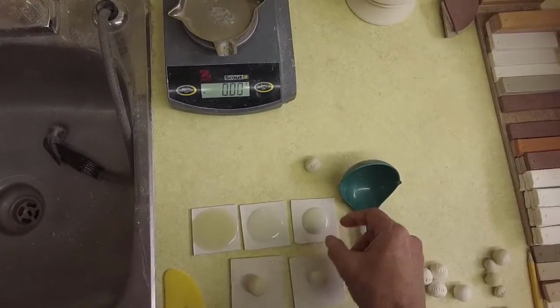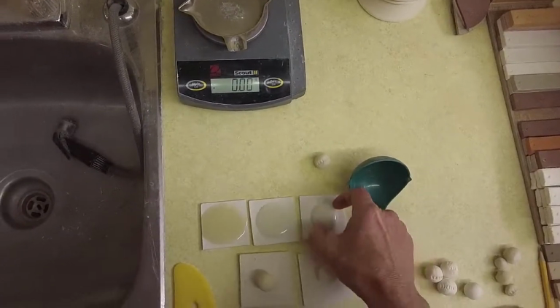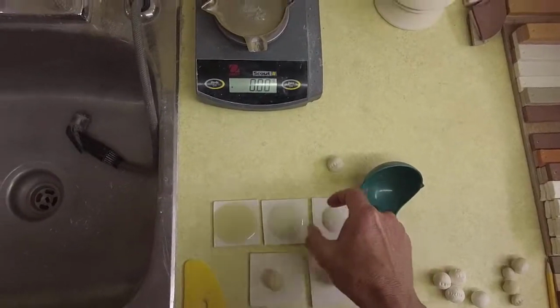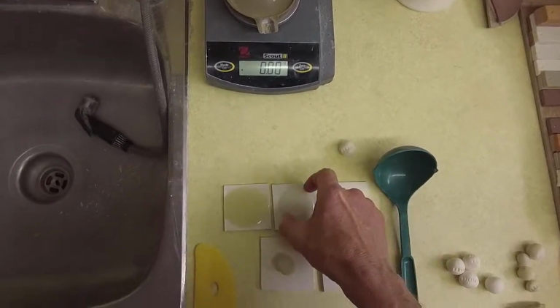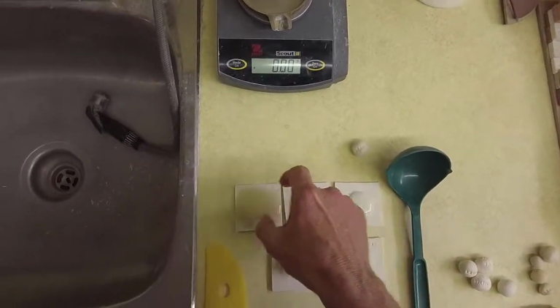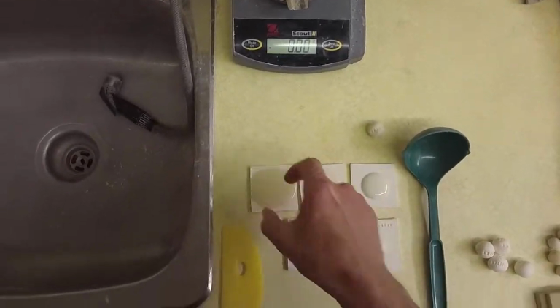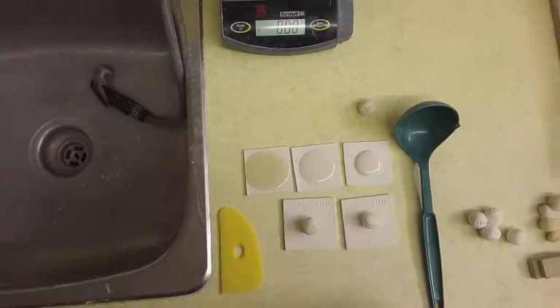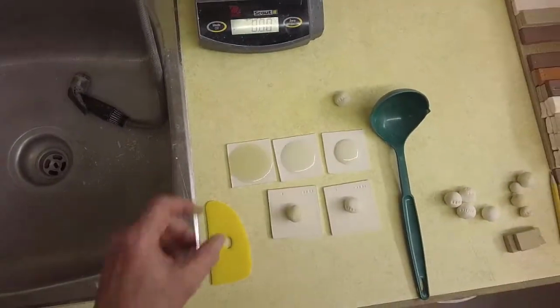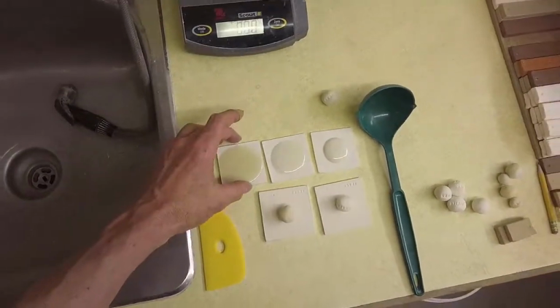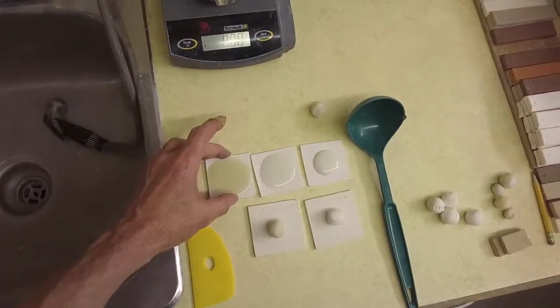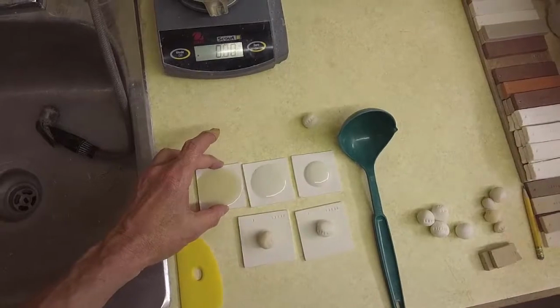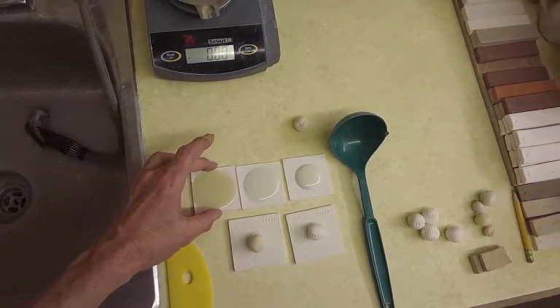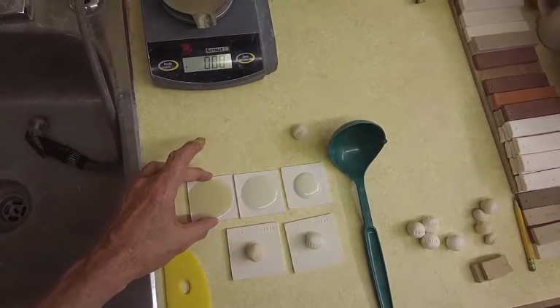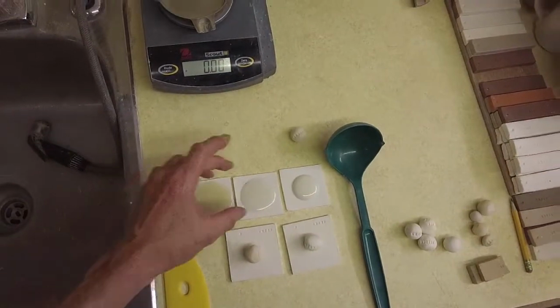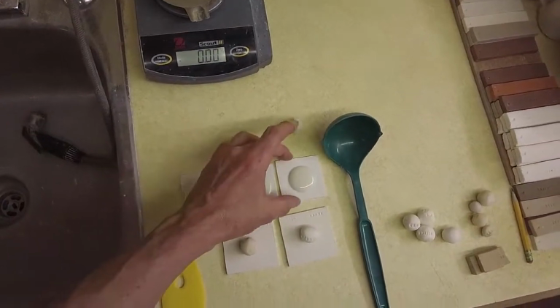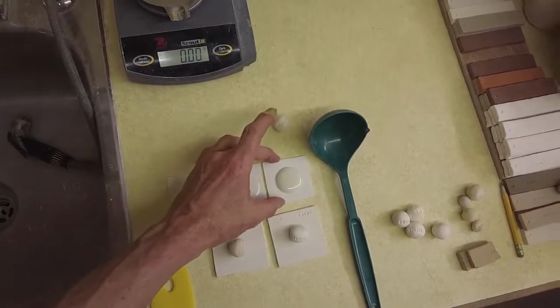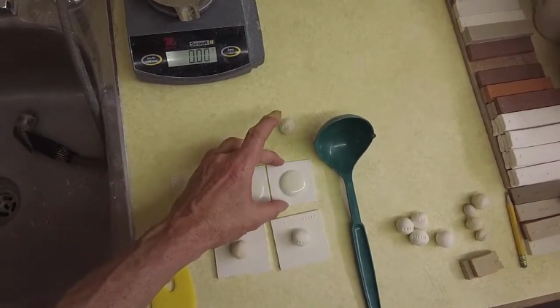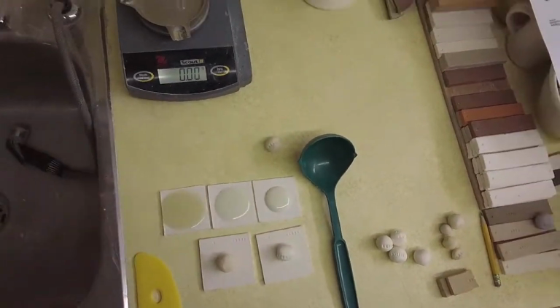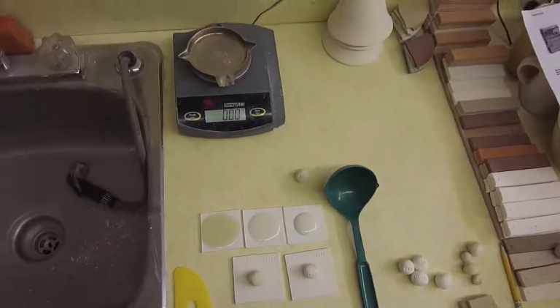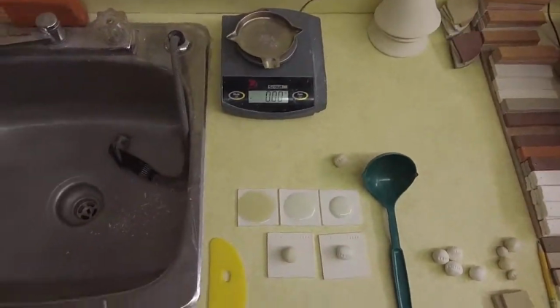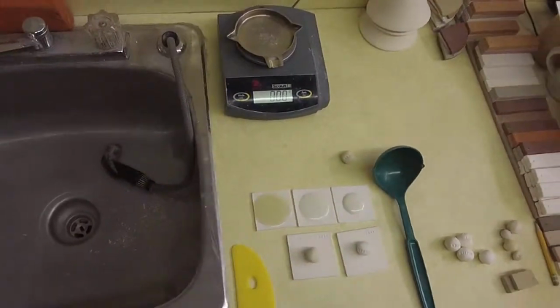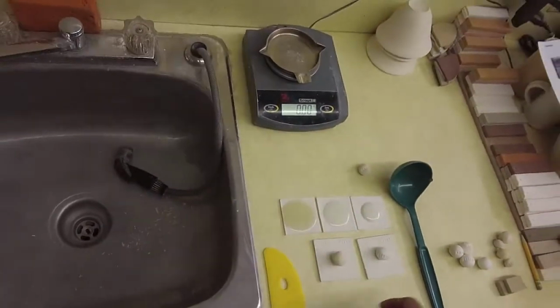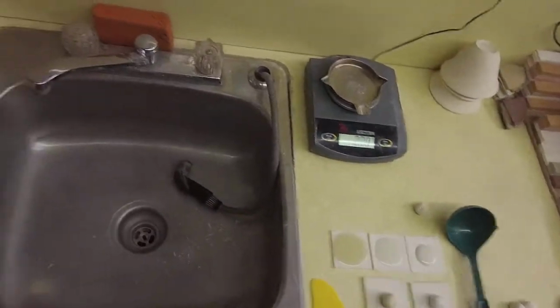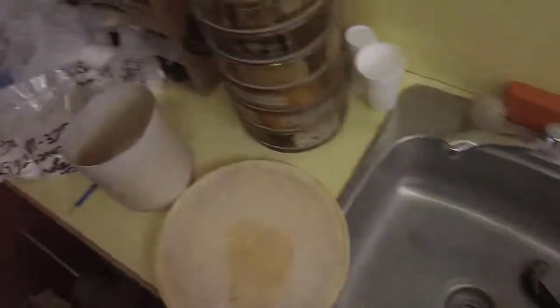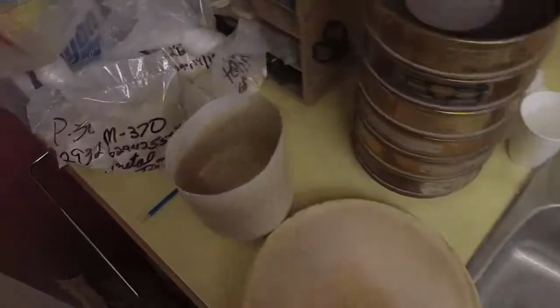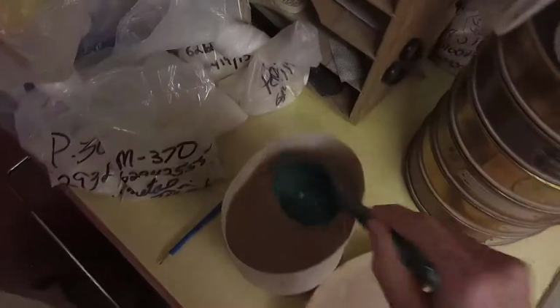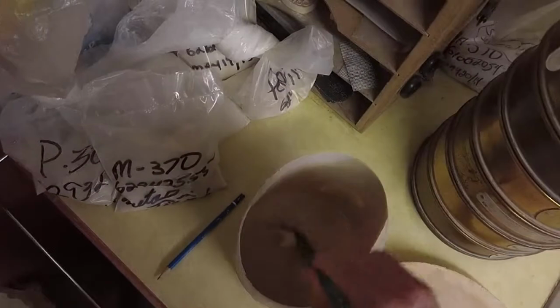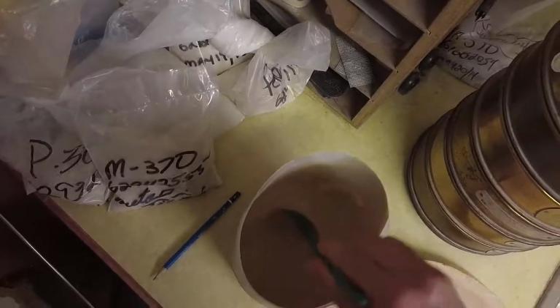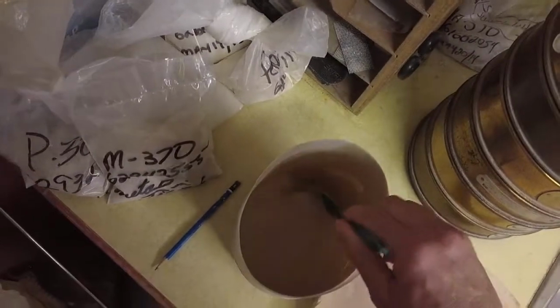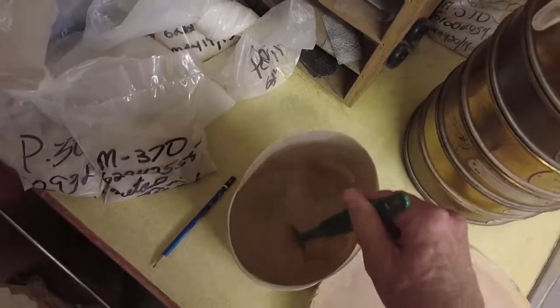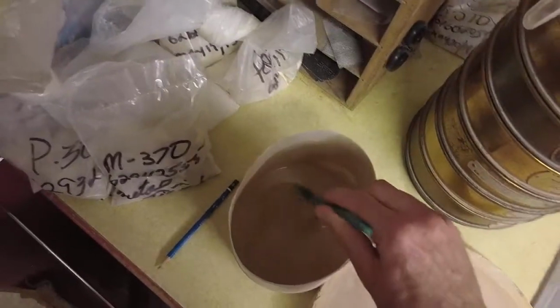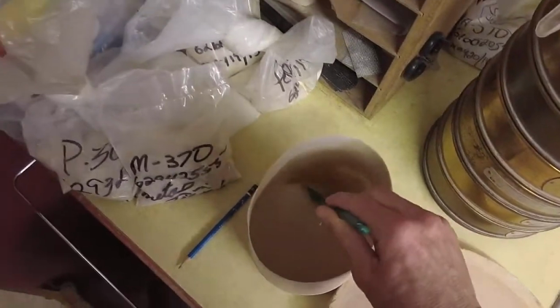By measuring the diameter of these, I know I can give a number to how much the glaze flows when it melts in the kiln. So to do that, I'm just going to take some of the glaze that I have here.